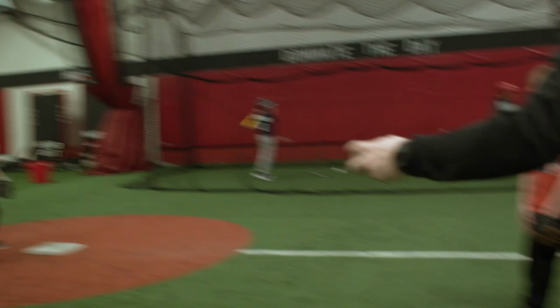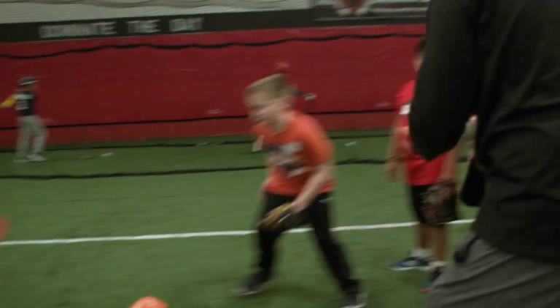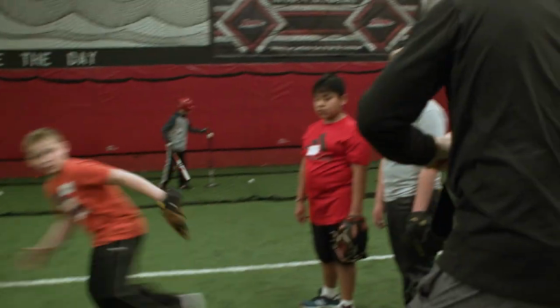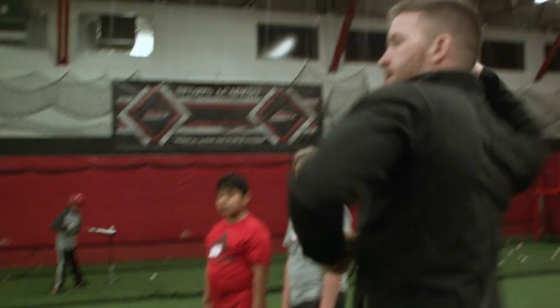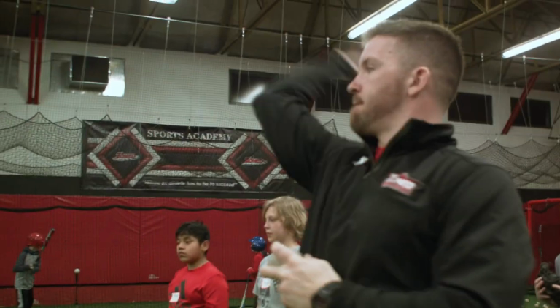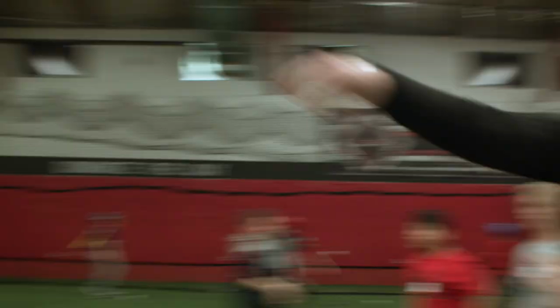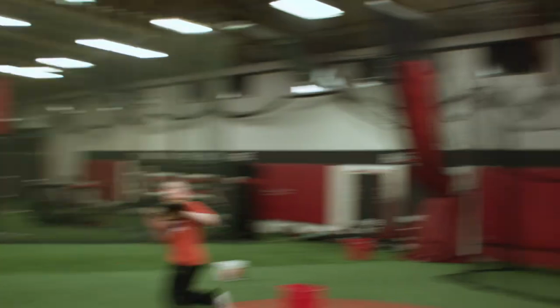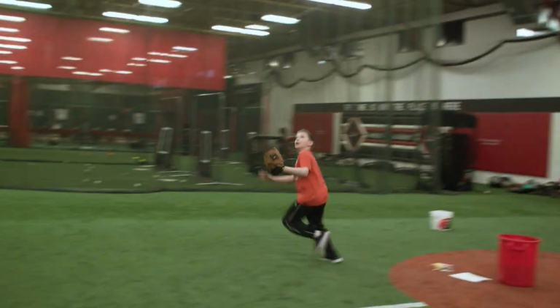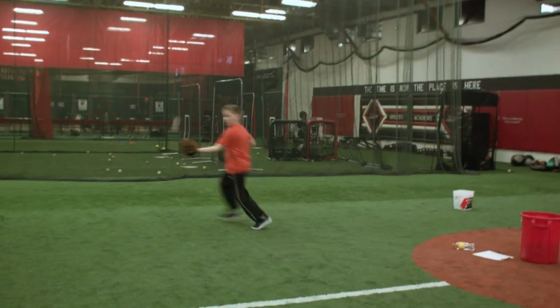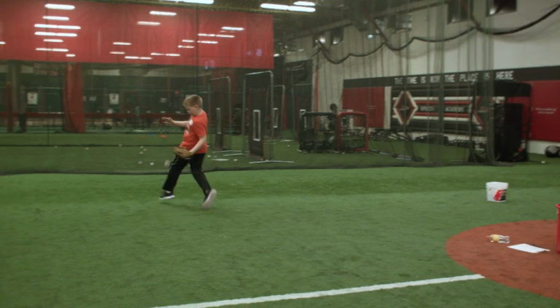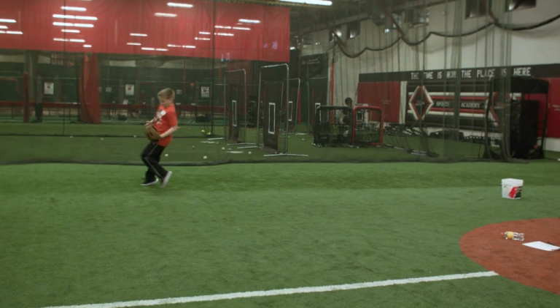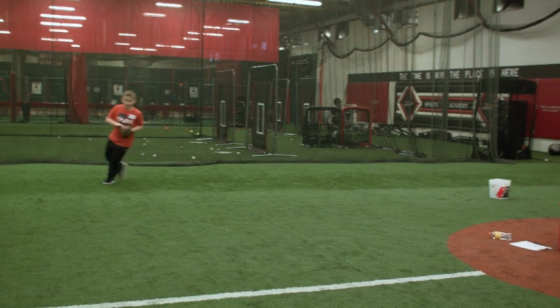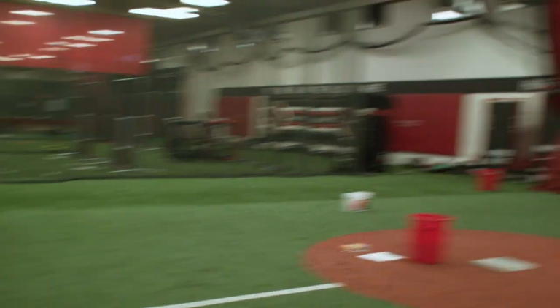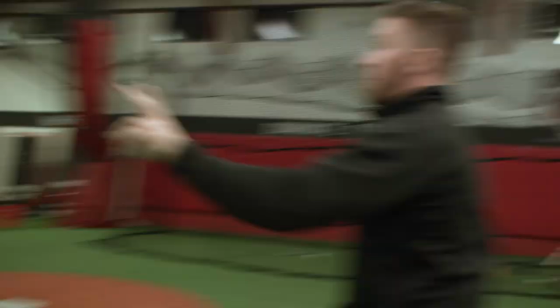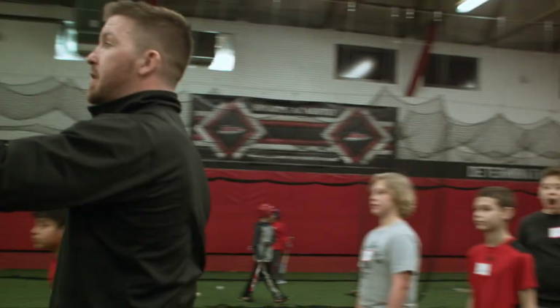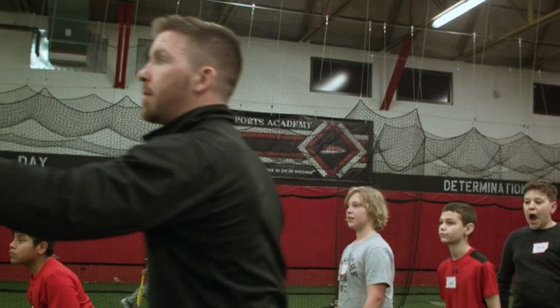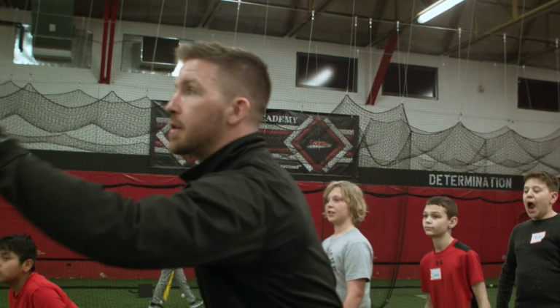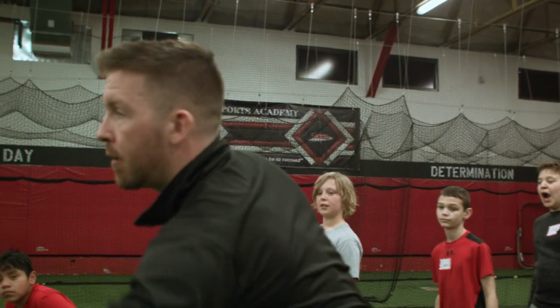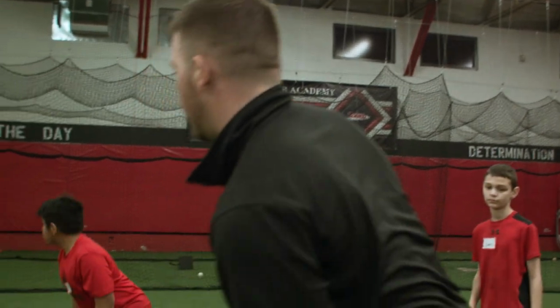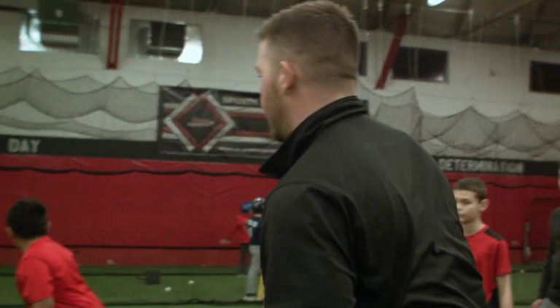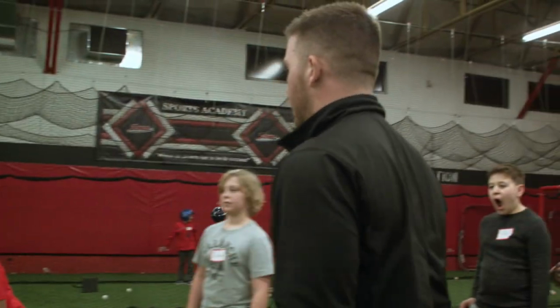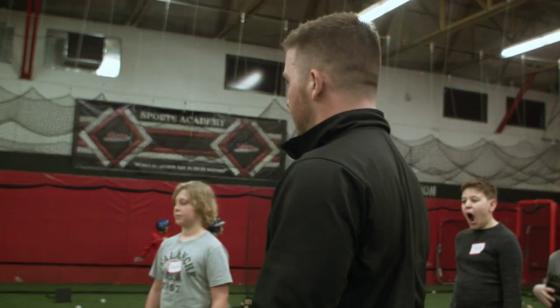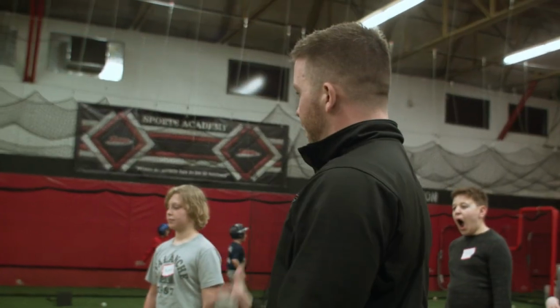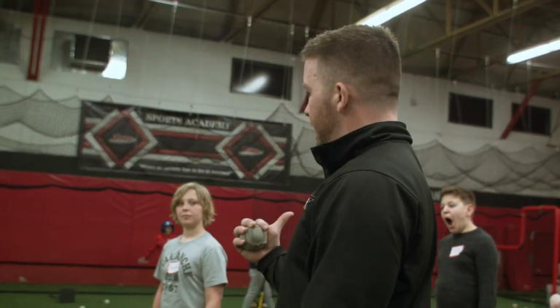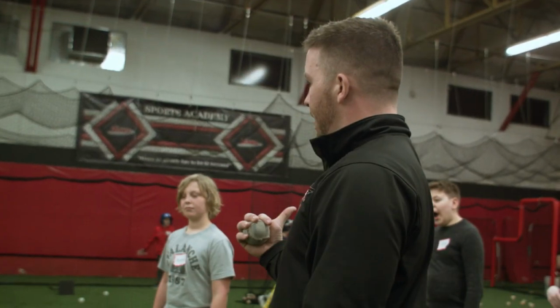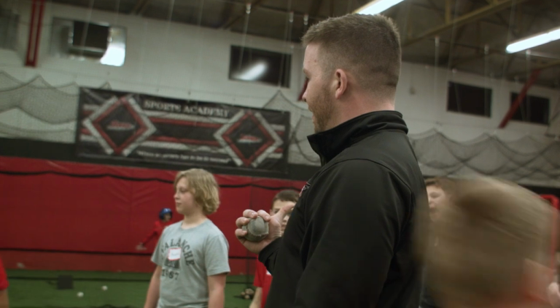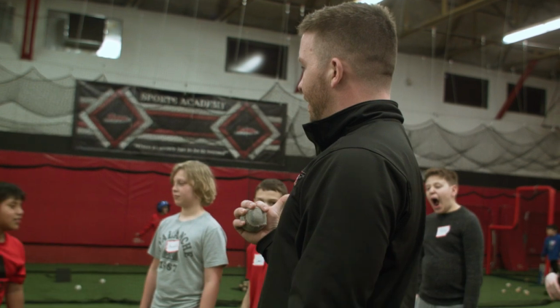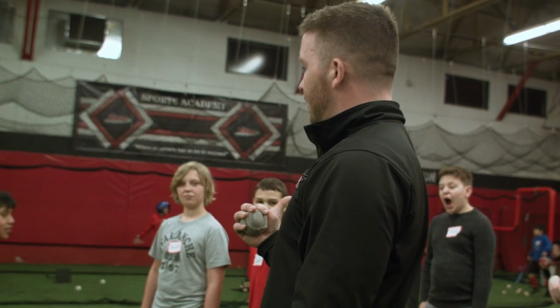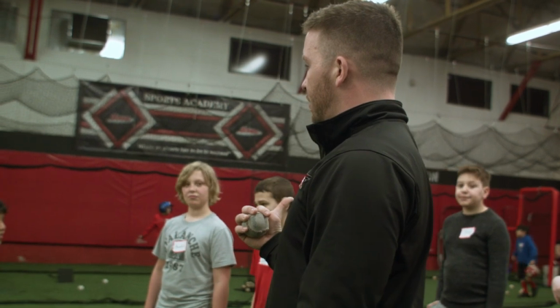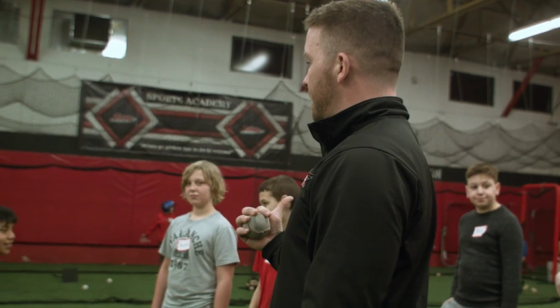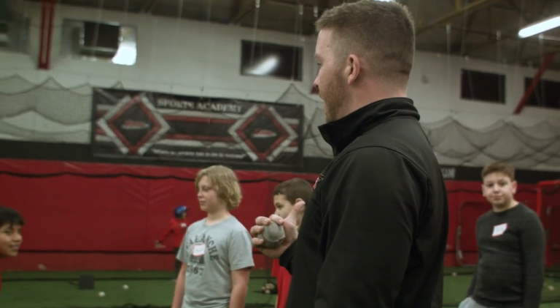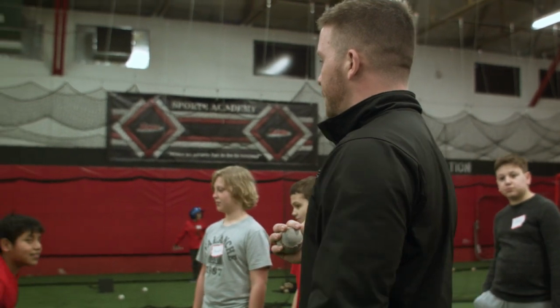Go. Reach. Not bad. Keep those fingers up. Keep those fingers up. I'm going to freeze this way. Drop step. Go.